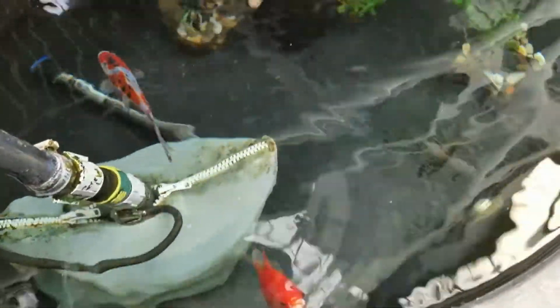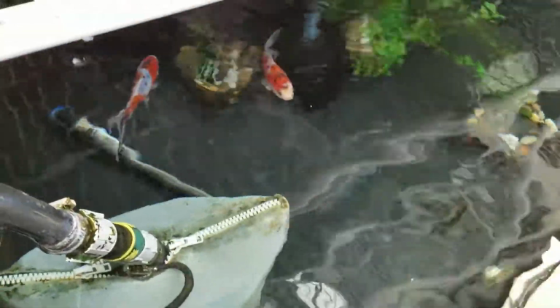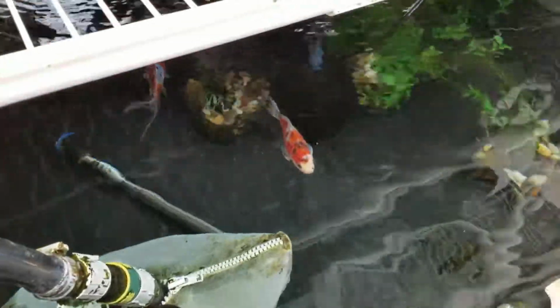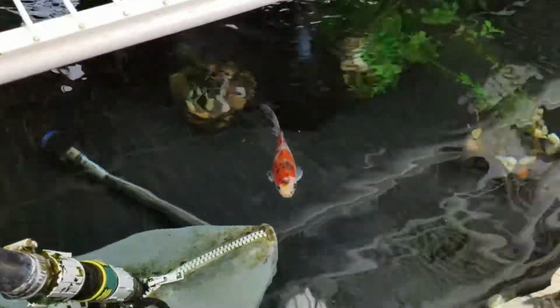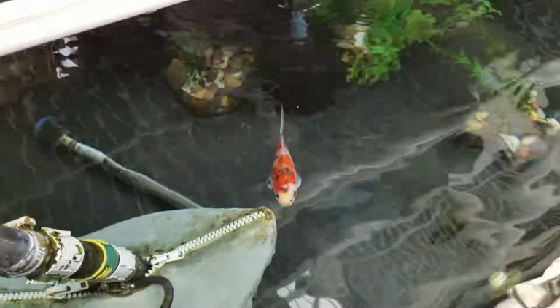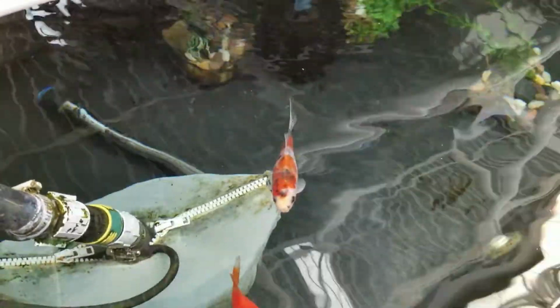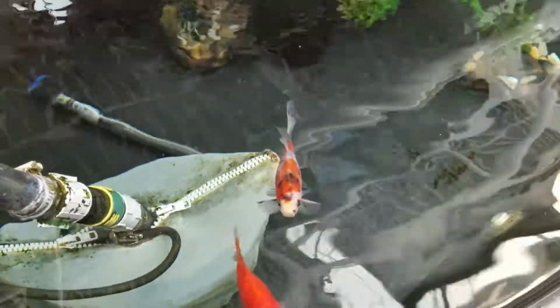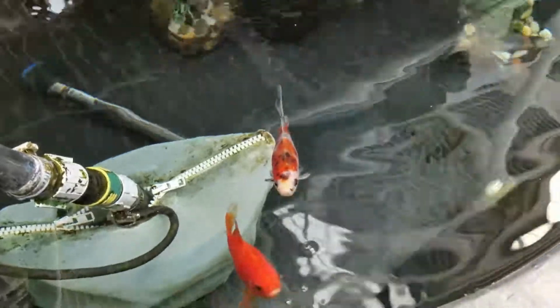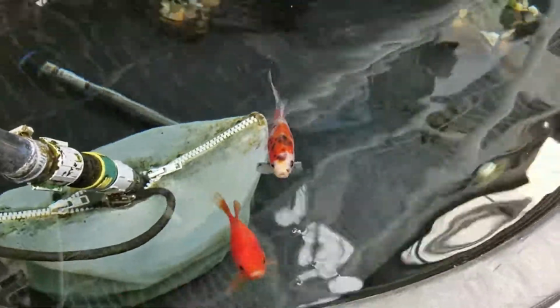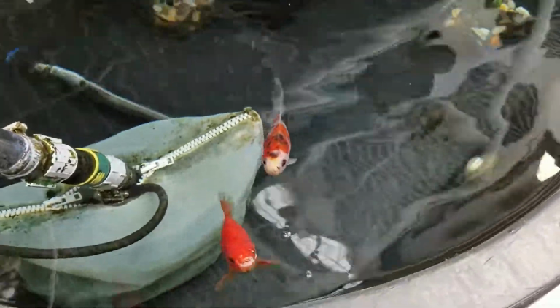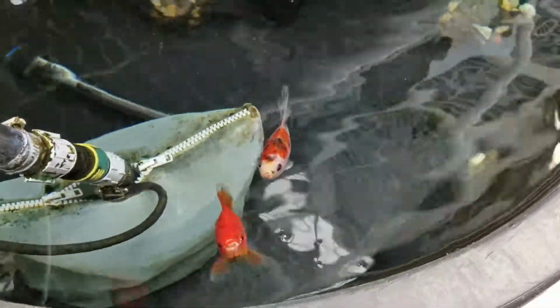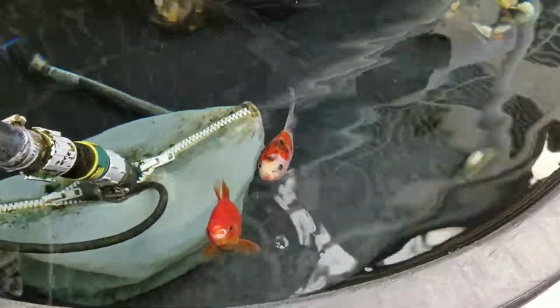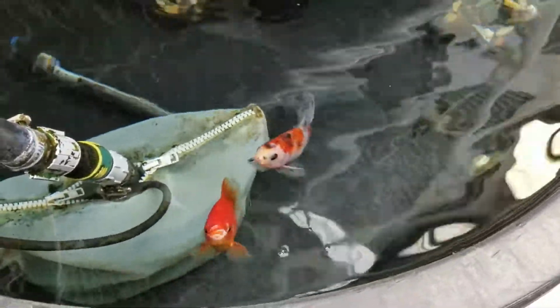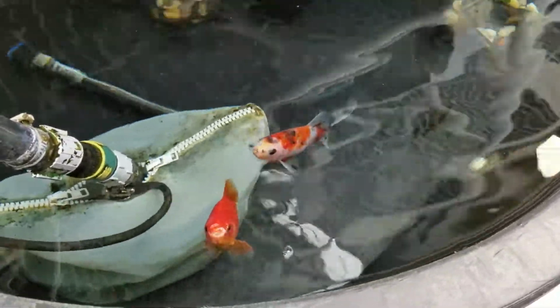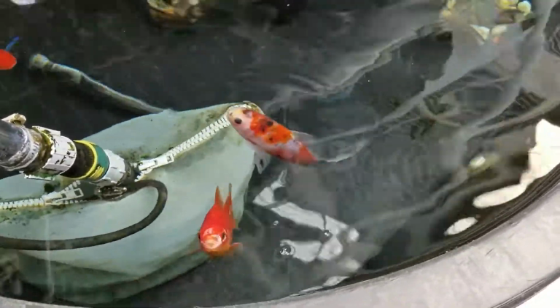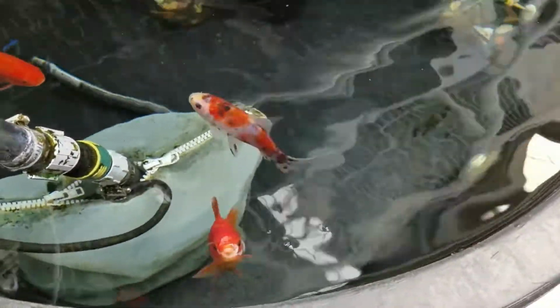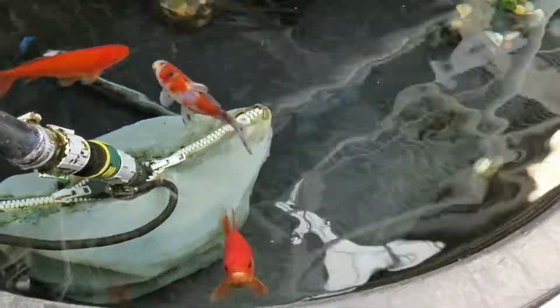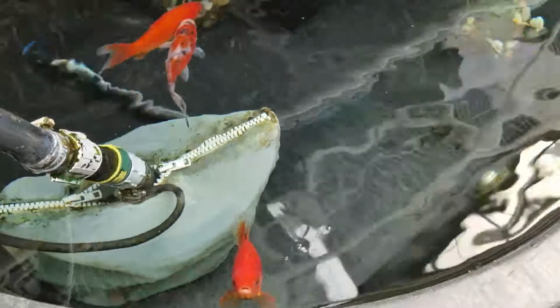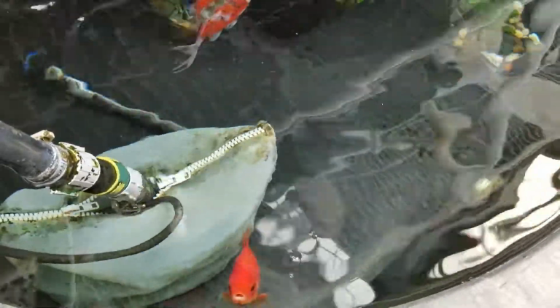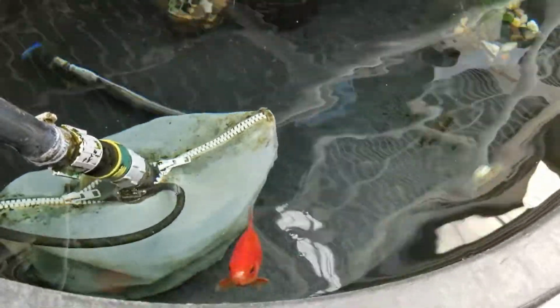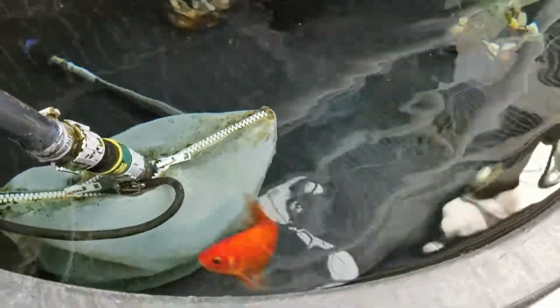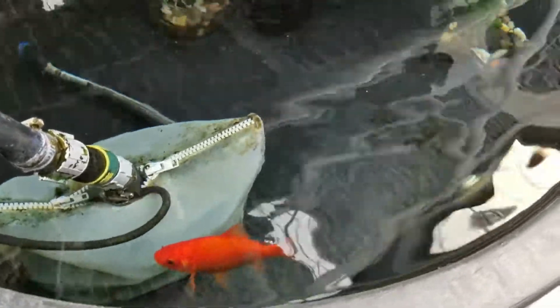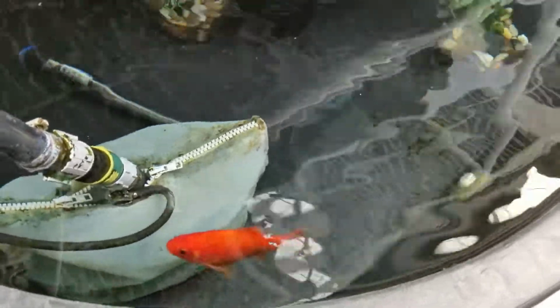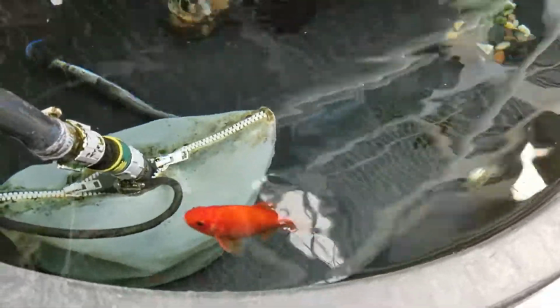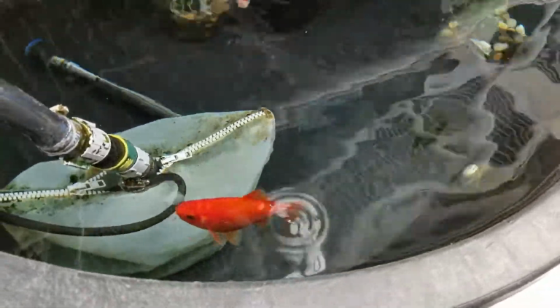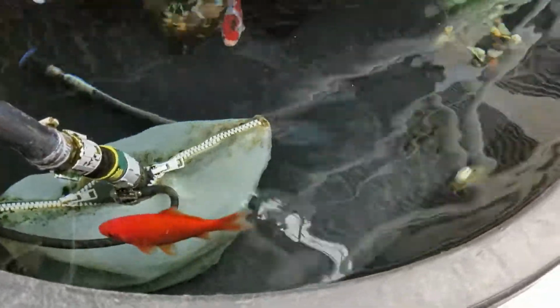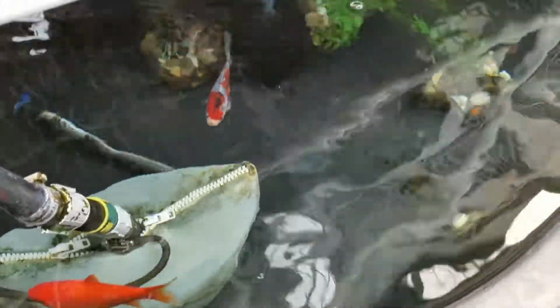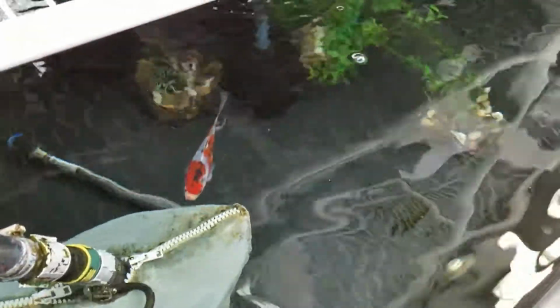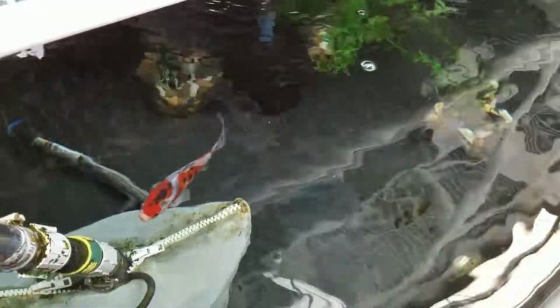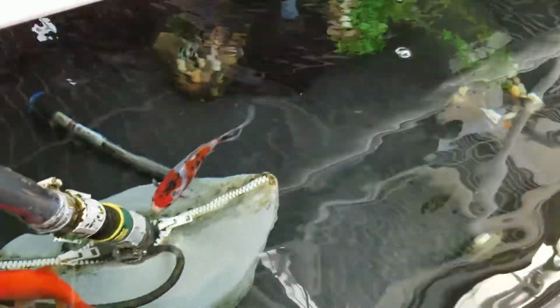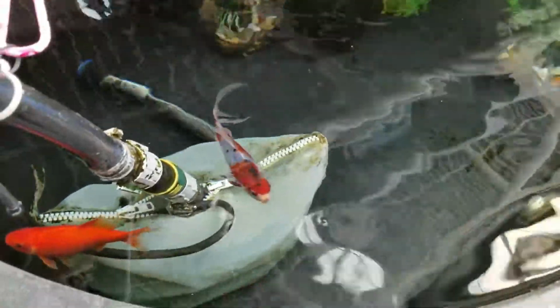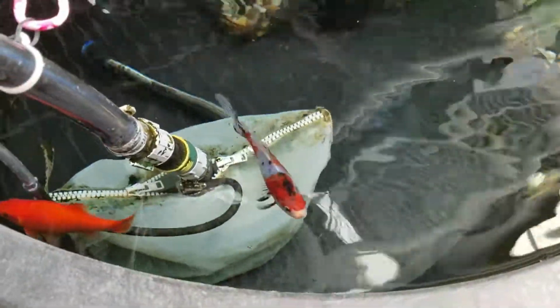Here in Colorado we have temperatures that get down to zero and sometimes 10 degrees below zero, so I chose goldfish because it wouldn't cost as much to heat and I can maintain the tanks with my insulation — they do really well on my system.